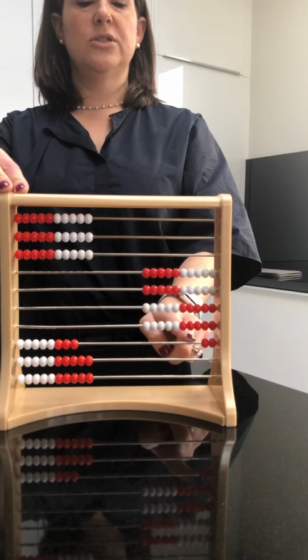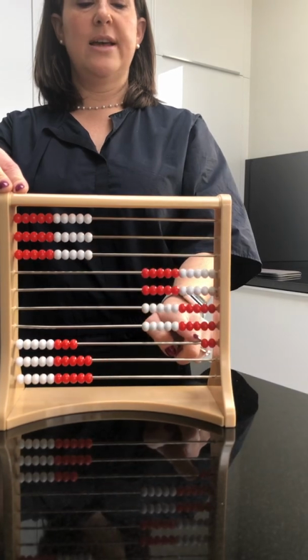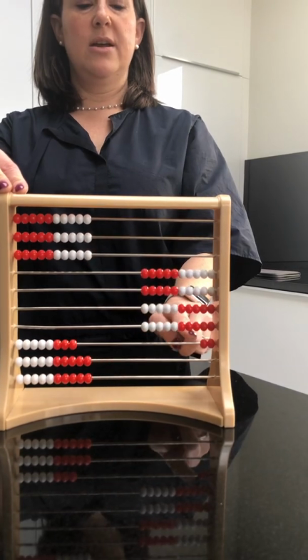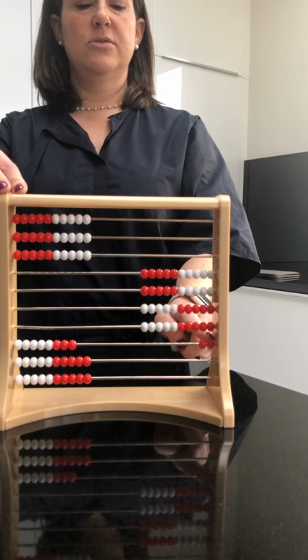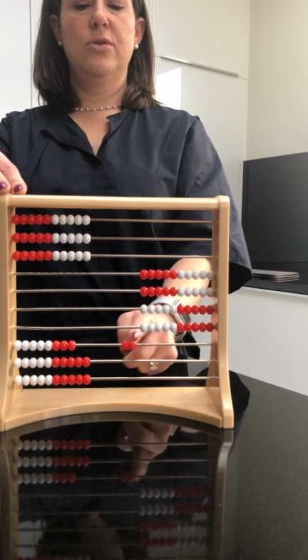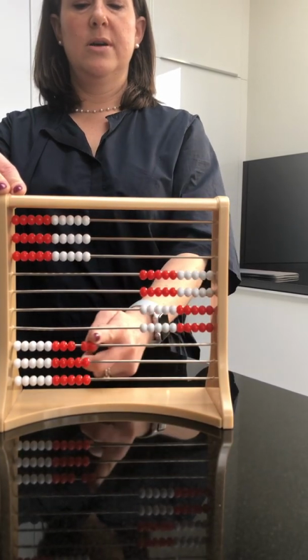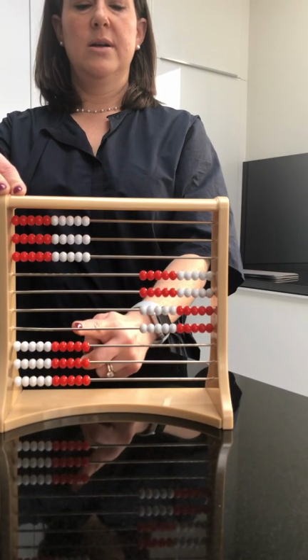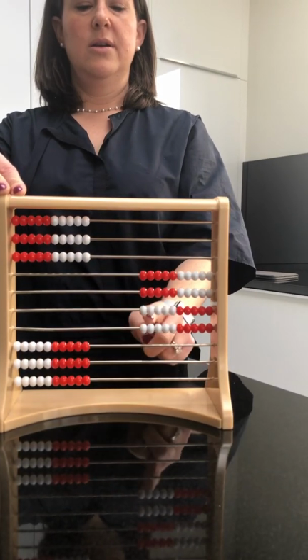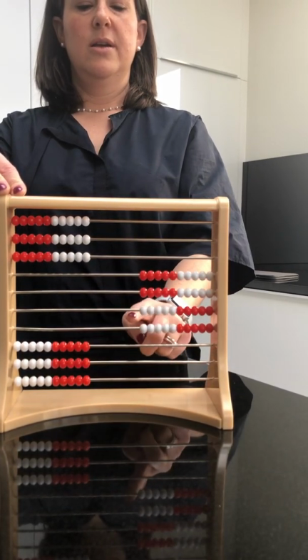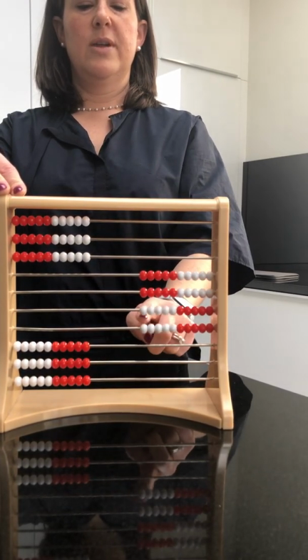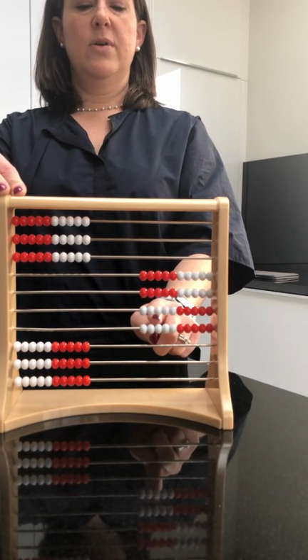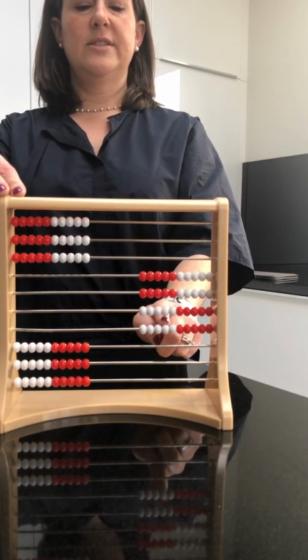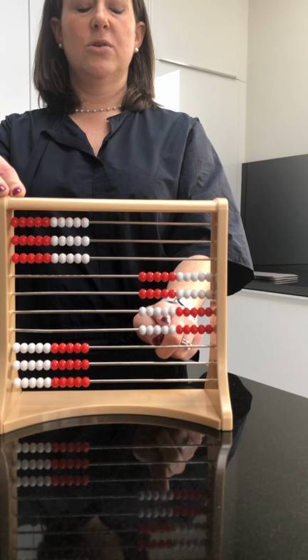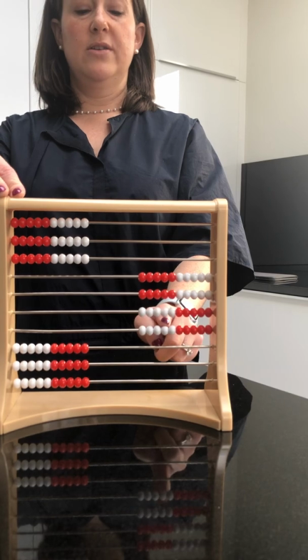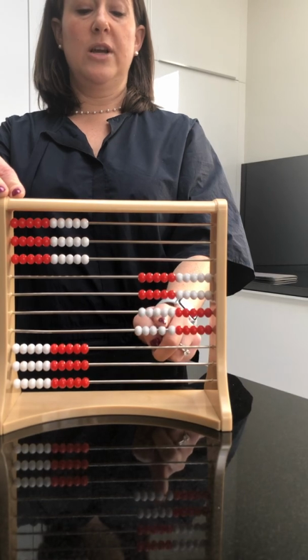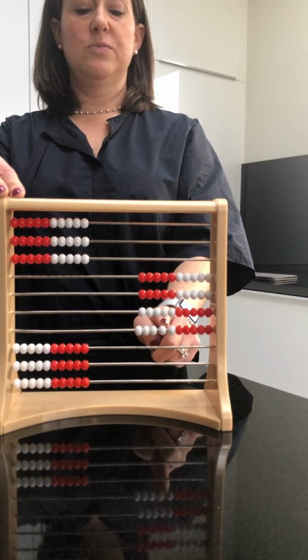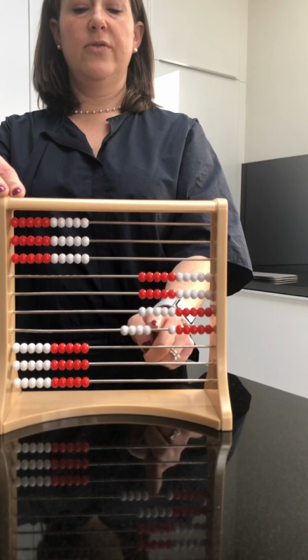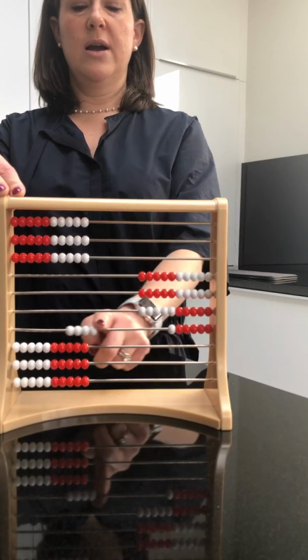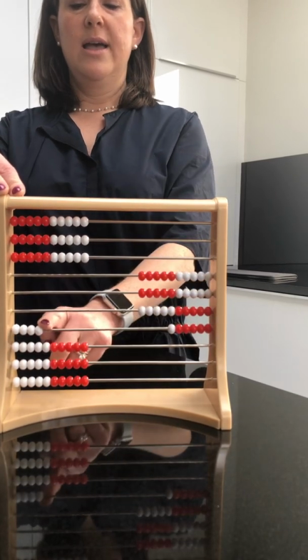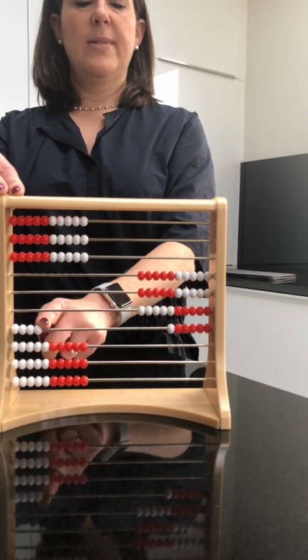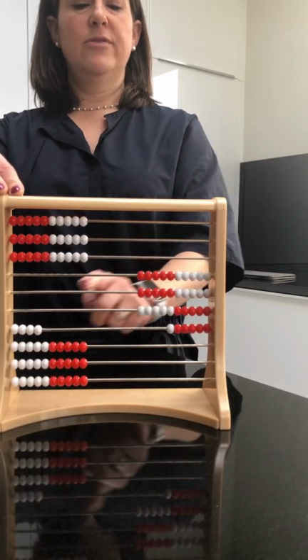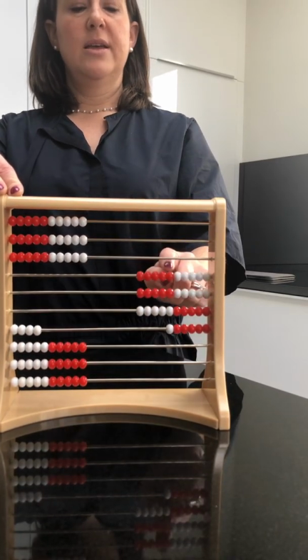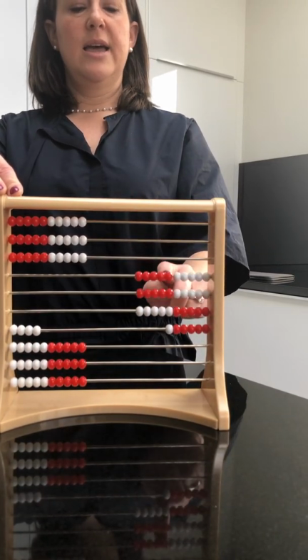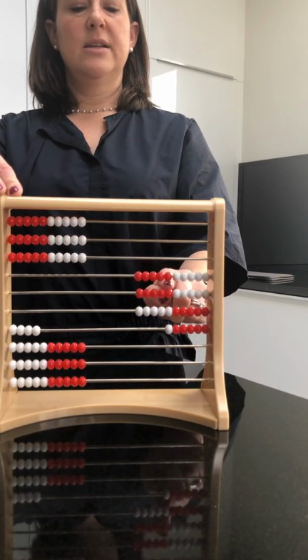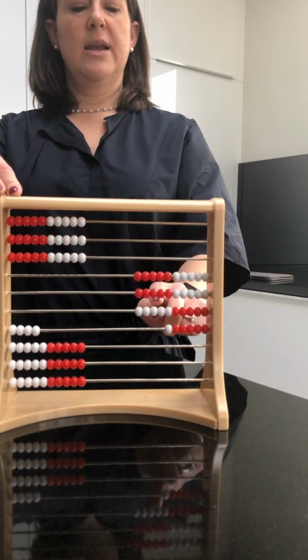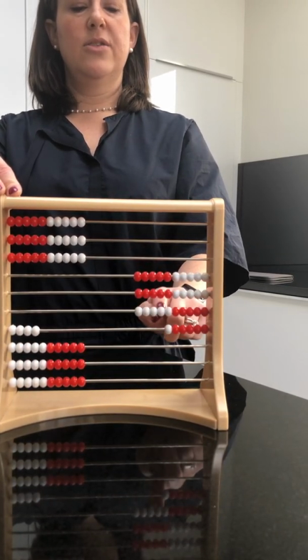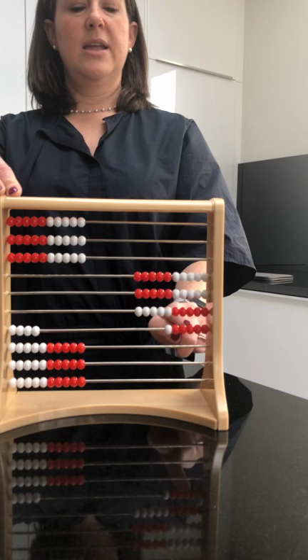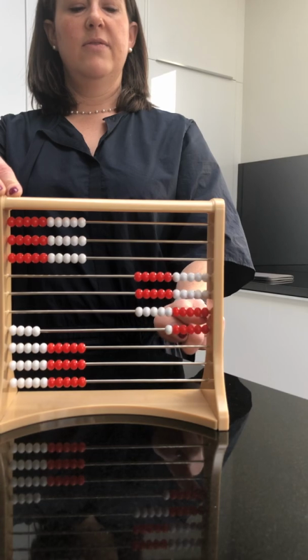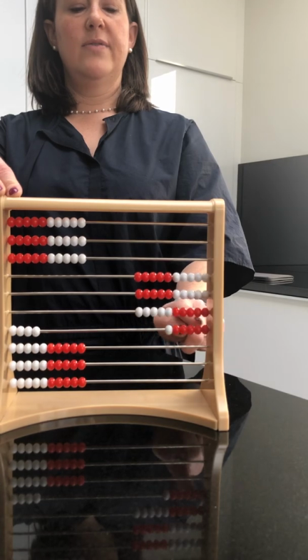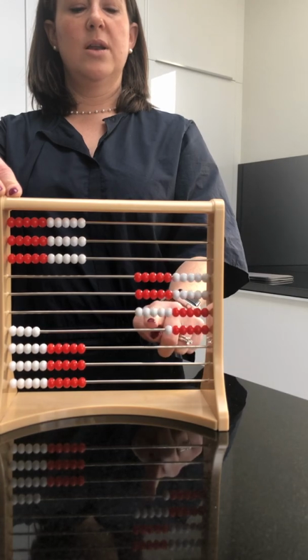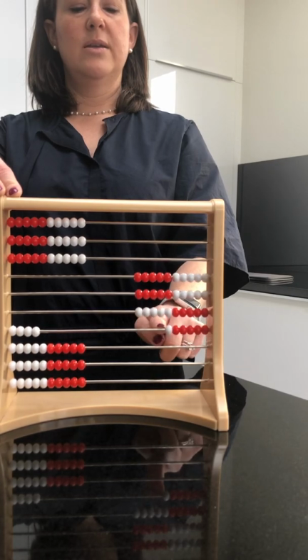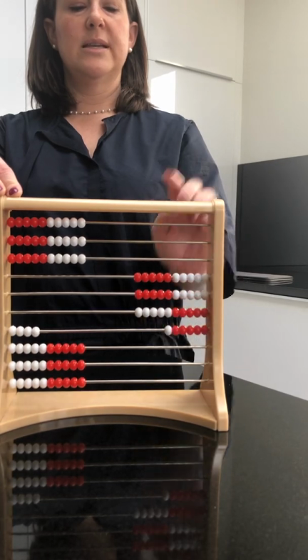Six more — I'll just start down here: 2, 3, 4, 5, 6. Or I should just move over 4. And what am I left with? 10, 20, 30 — 5 and 1 make 6. The answer is 36.